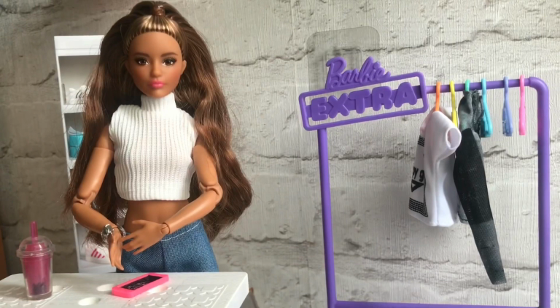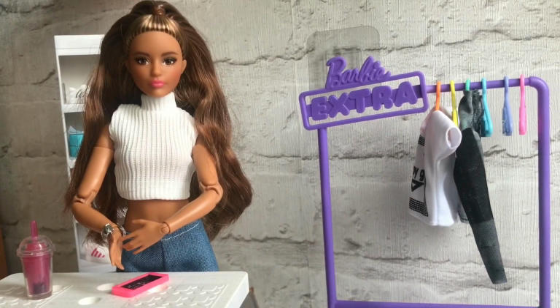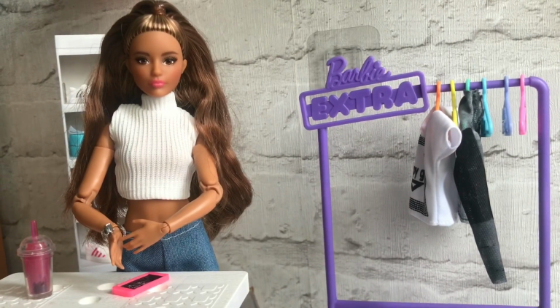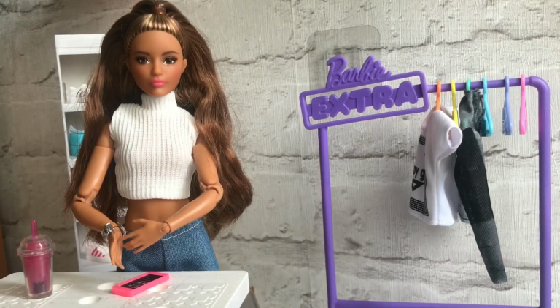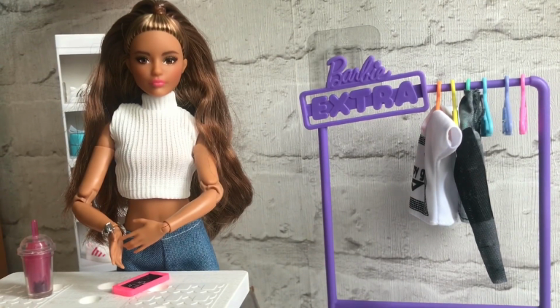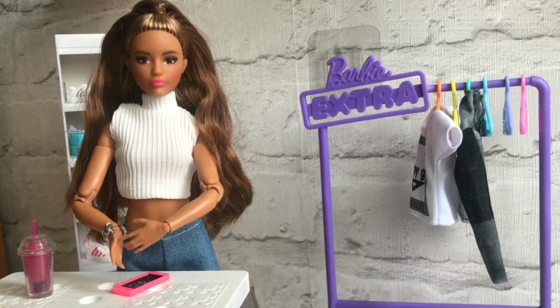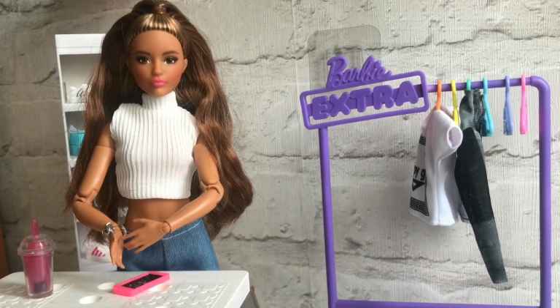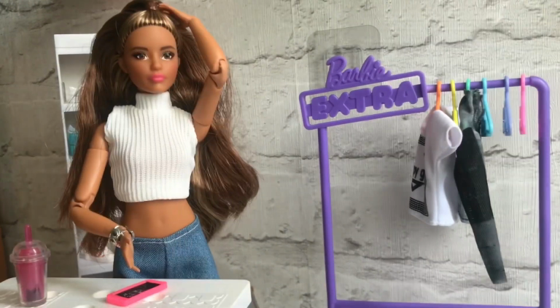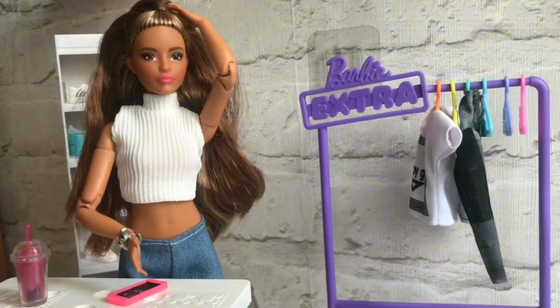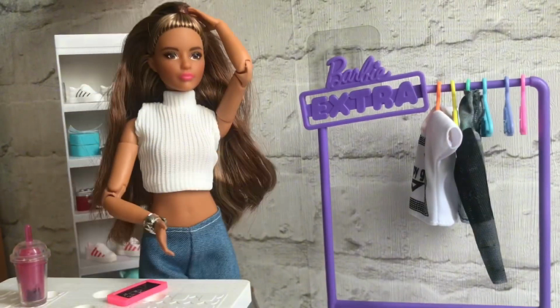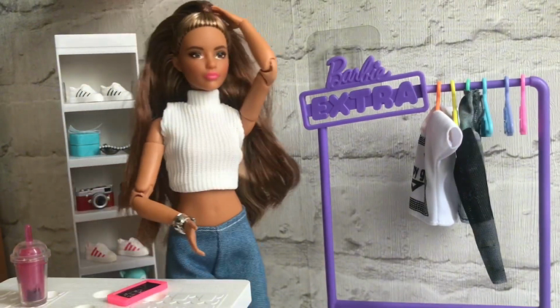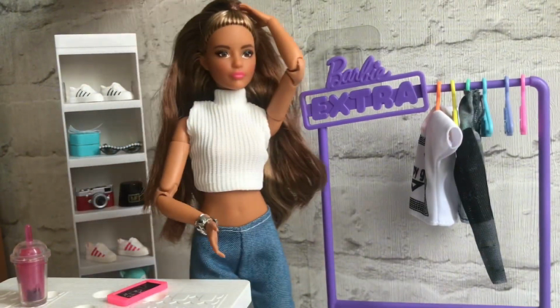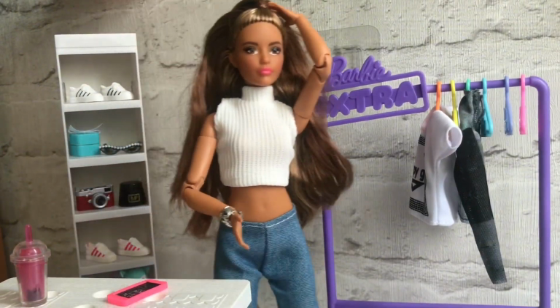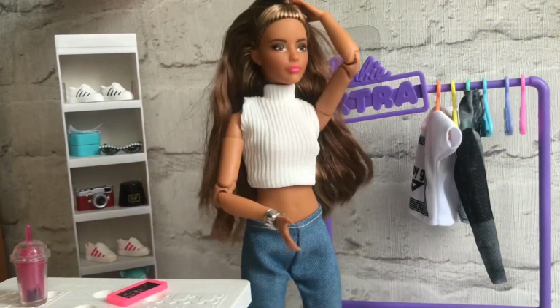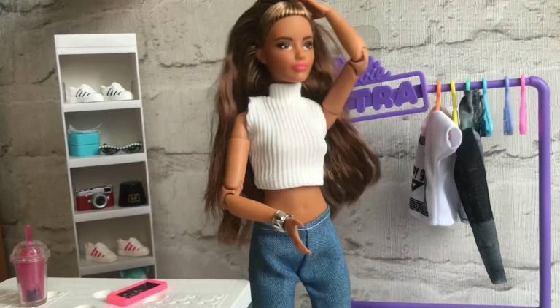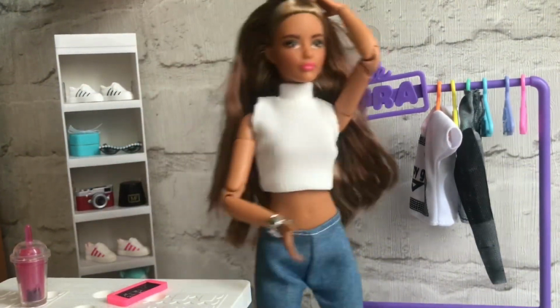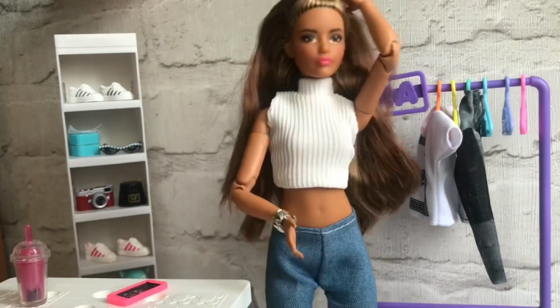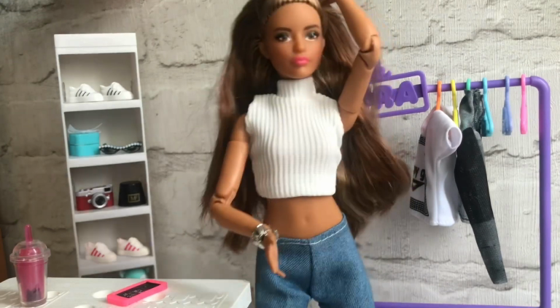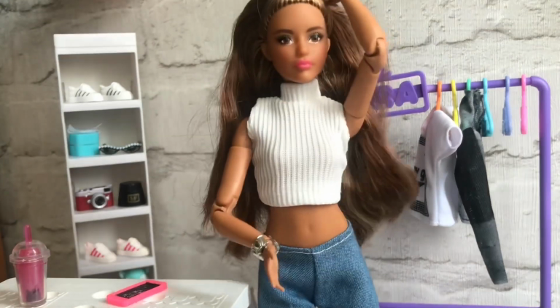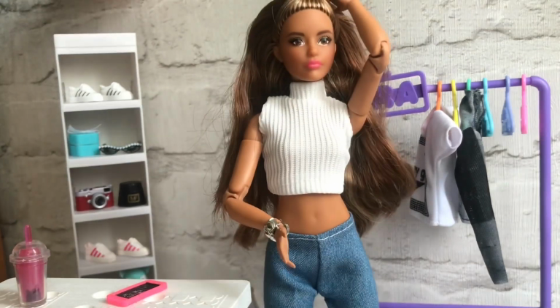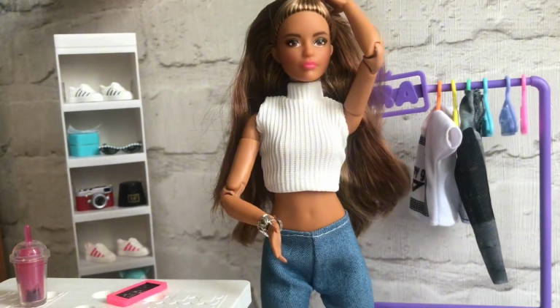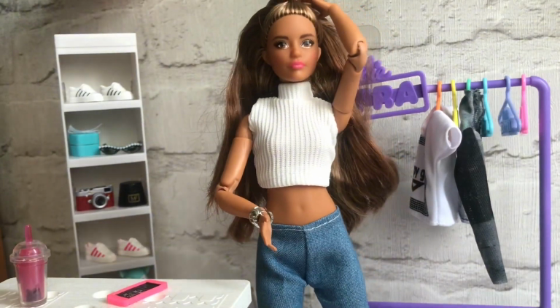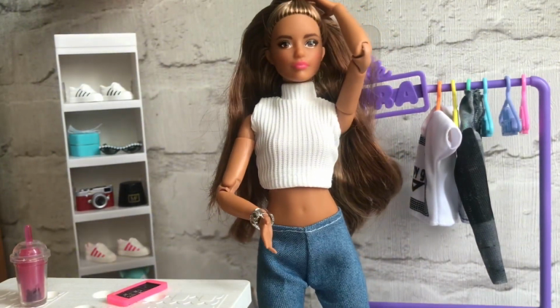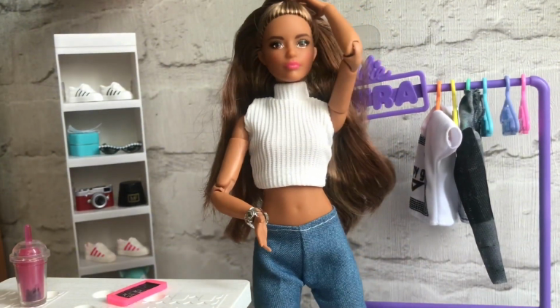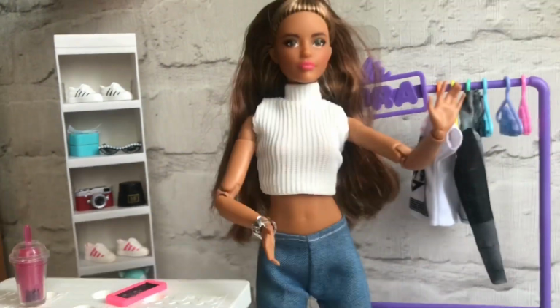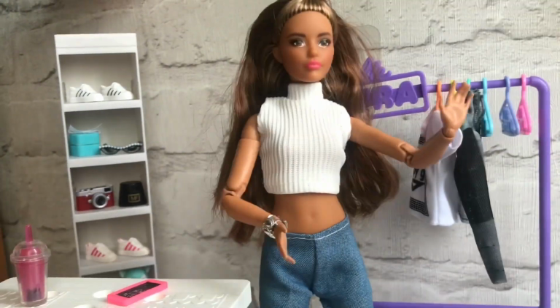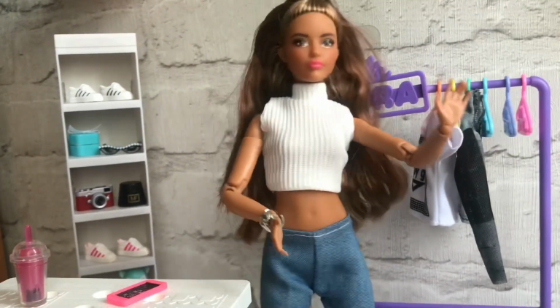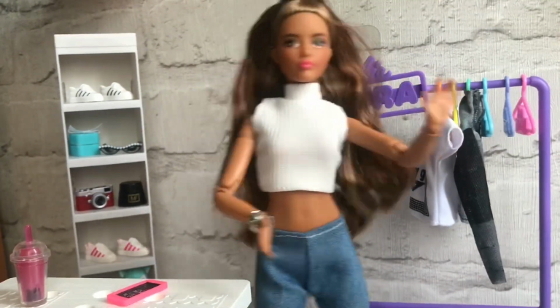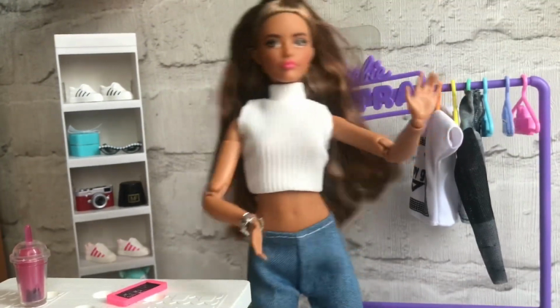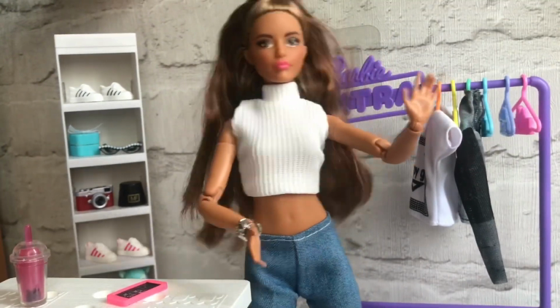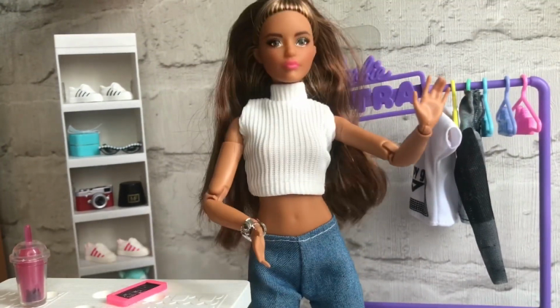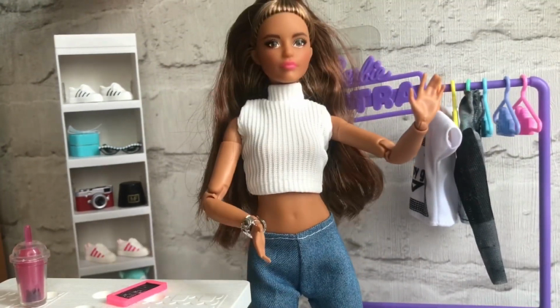I would just like to thank you all for watching. Please tell me in the comments below what you thought of these outfits and which one was your favourite personally. Thank you and have a nice day — from Barbie and Friends.